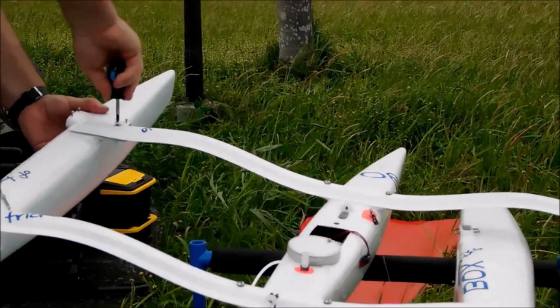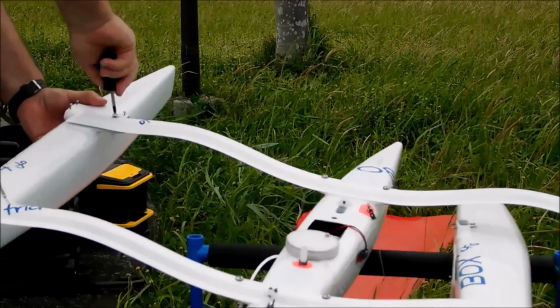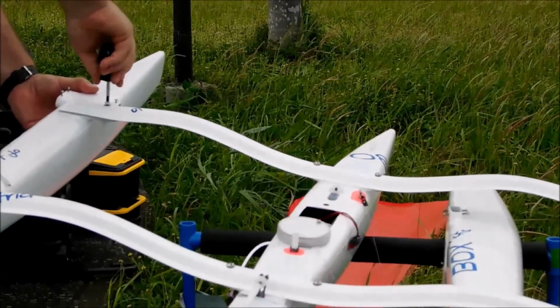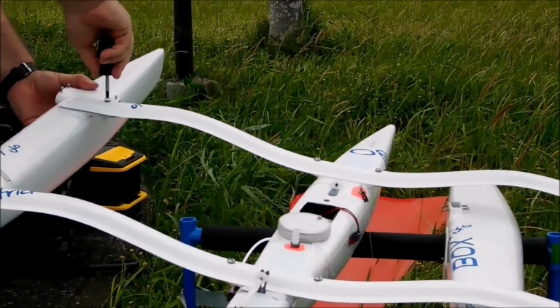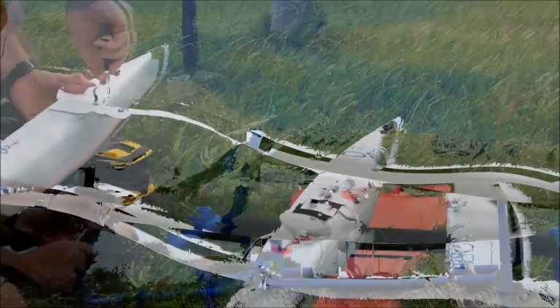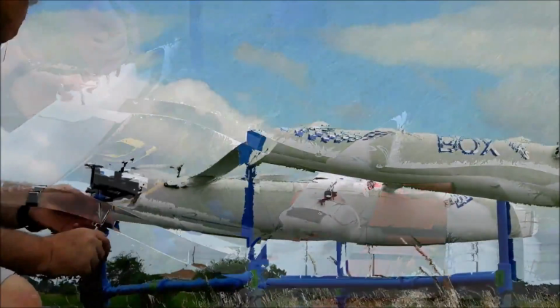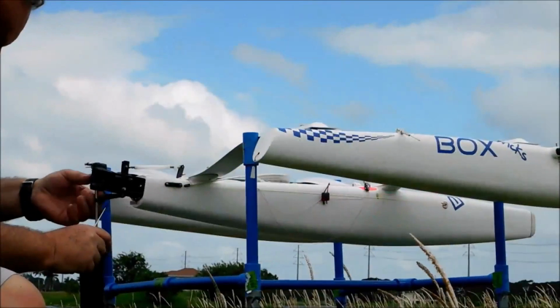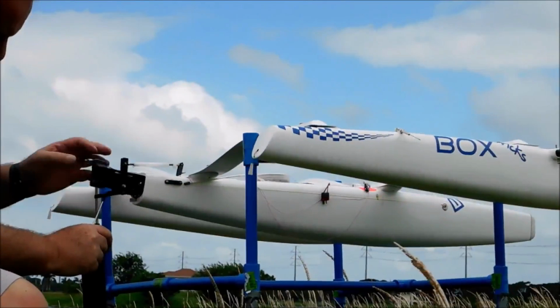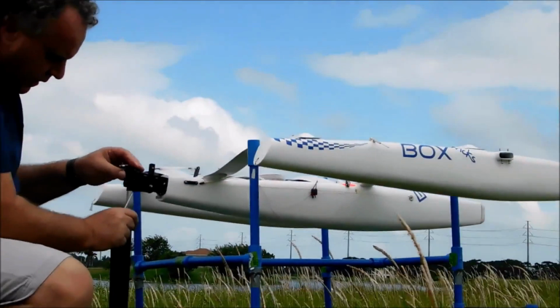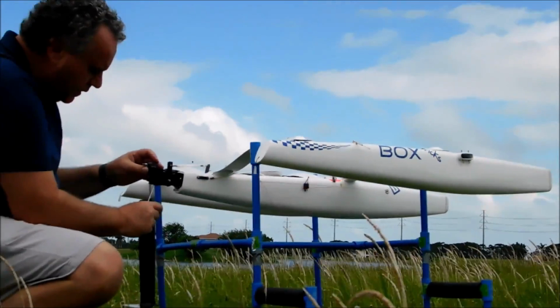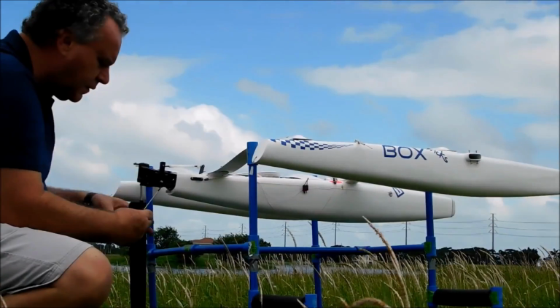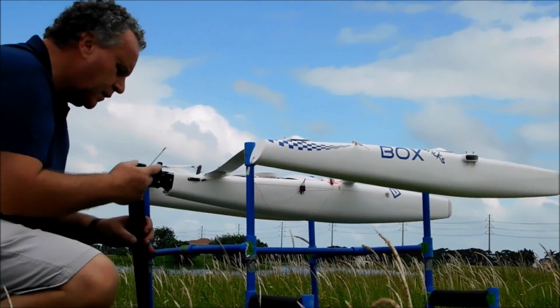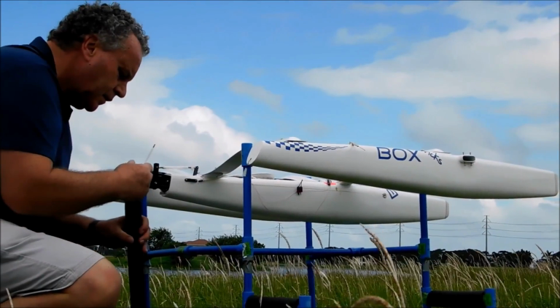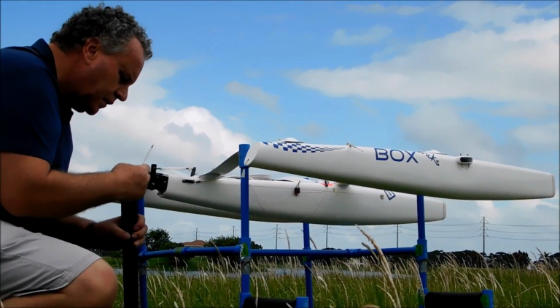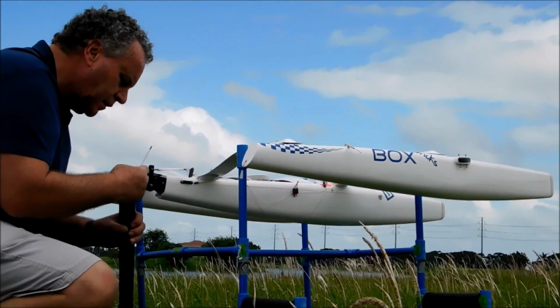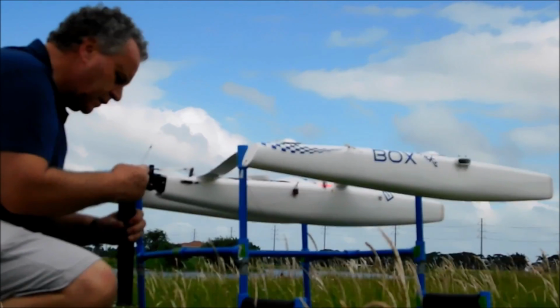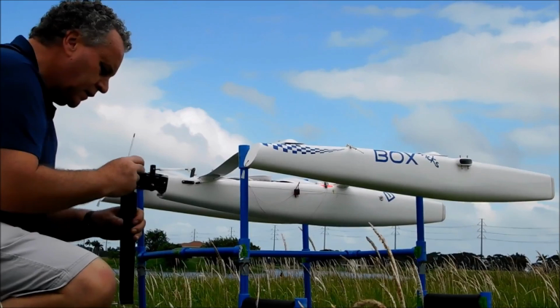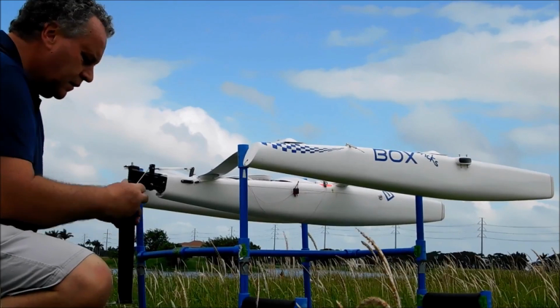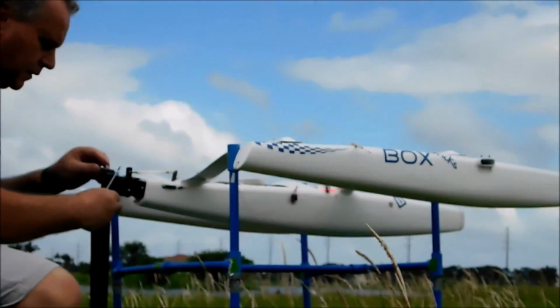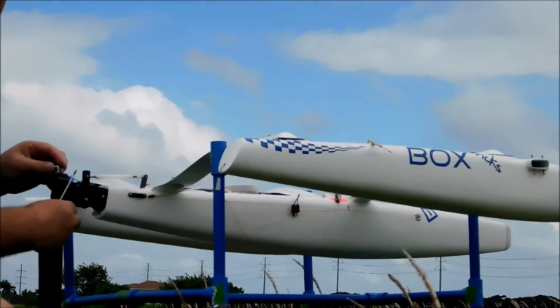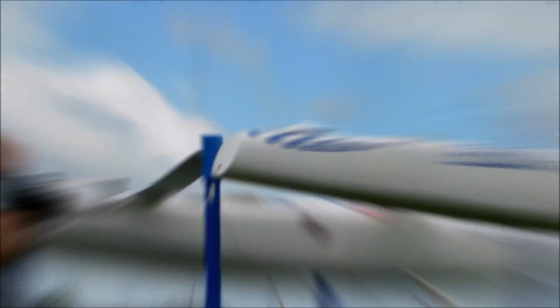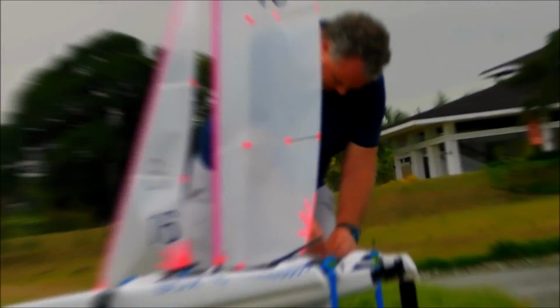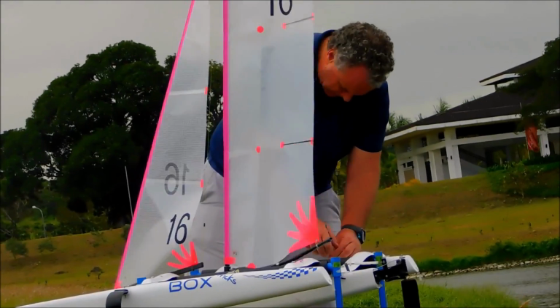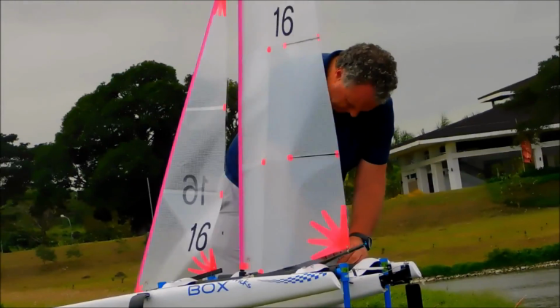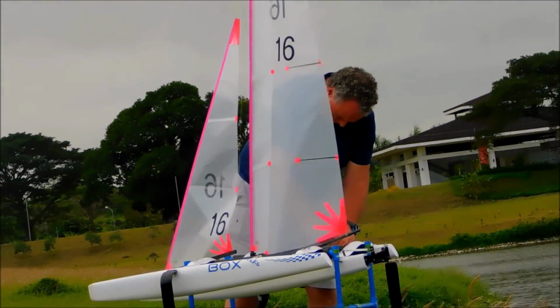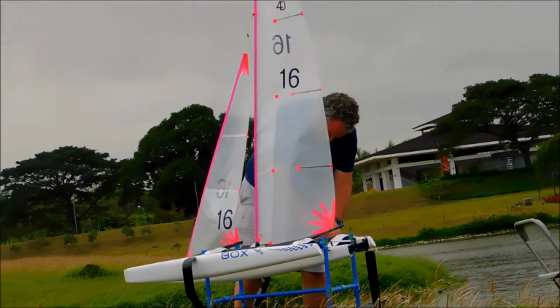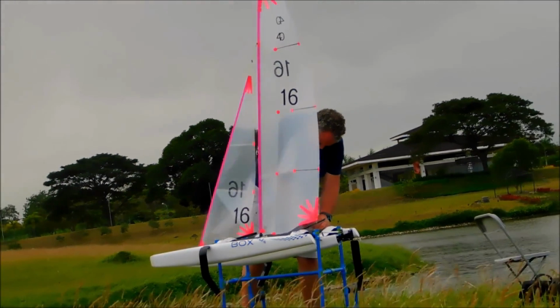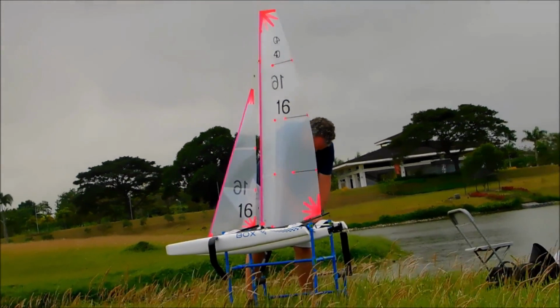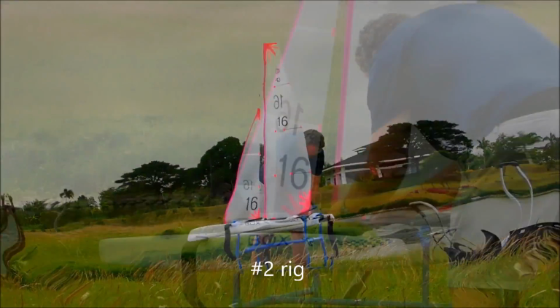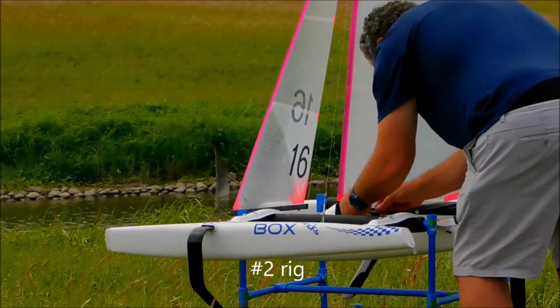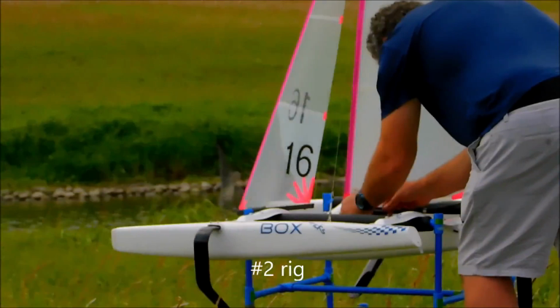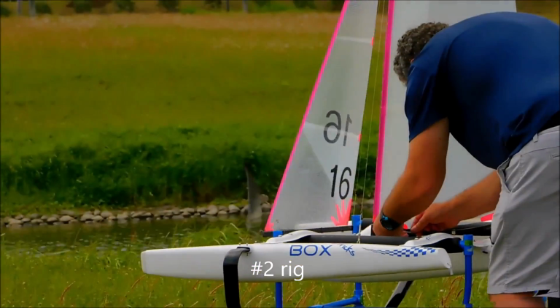Busy day today, but first we'll start with a health warning. This video was taken without using a tripod, and it makes it much easier to follow the boat when it's going at a decent pace, but the penalty is camera shake. So if you start to feel car sick, please go and watch something else.